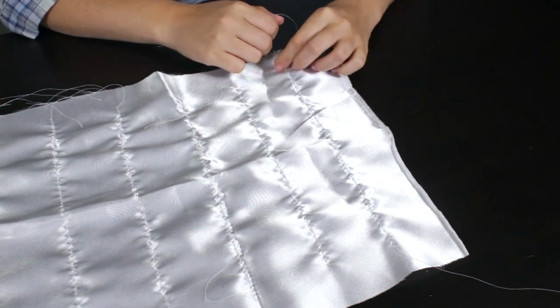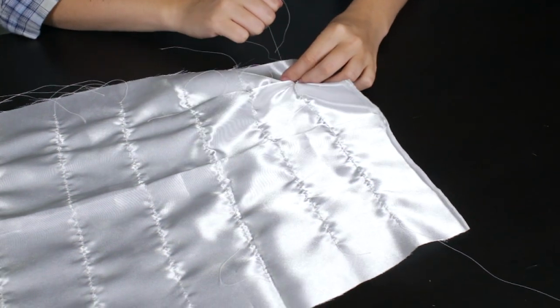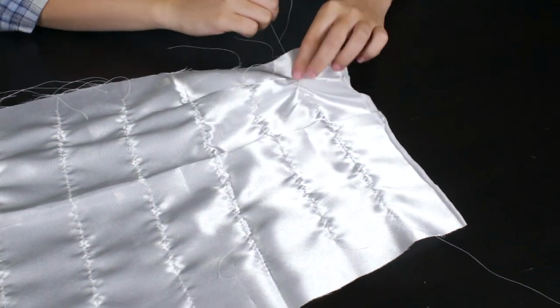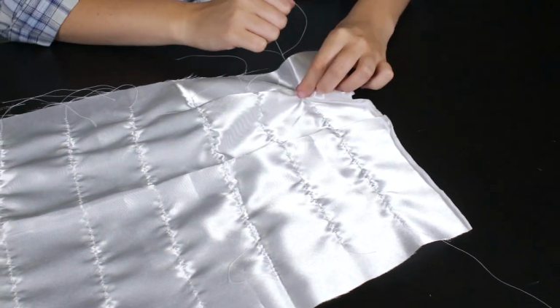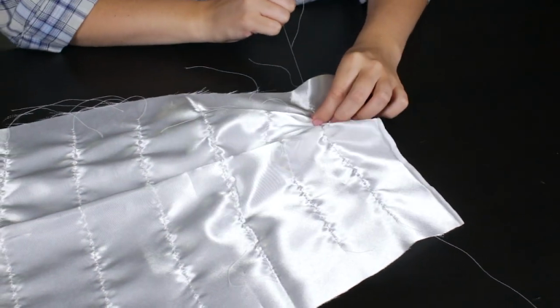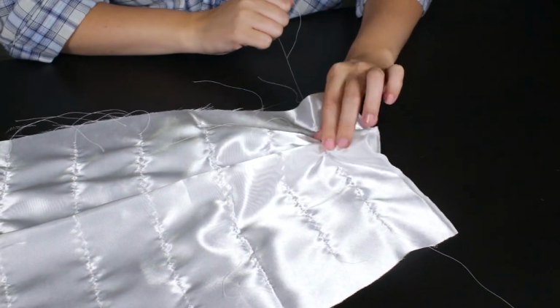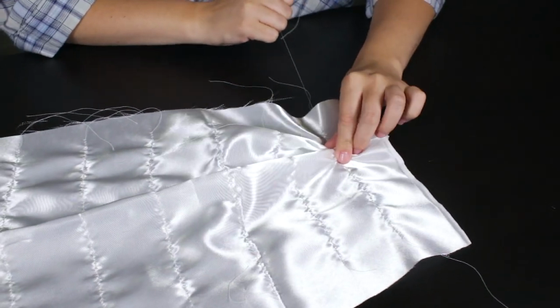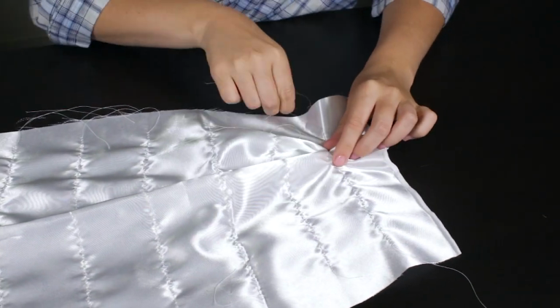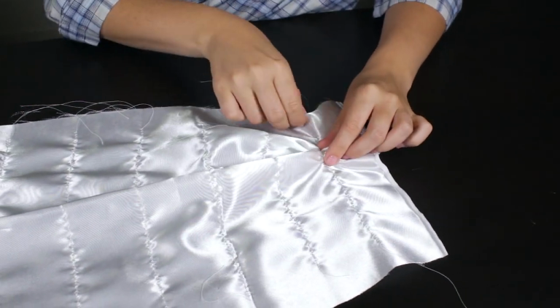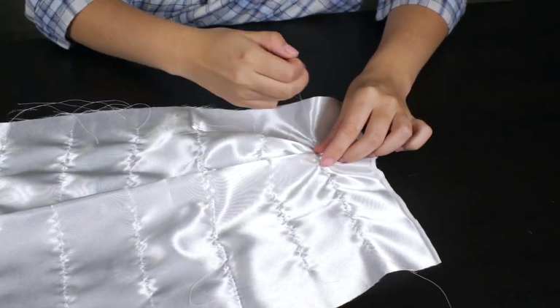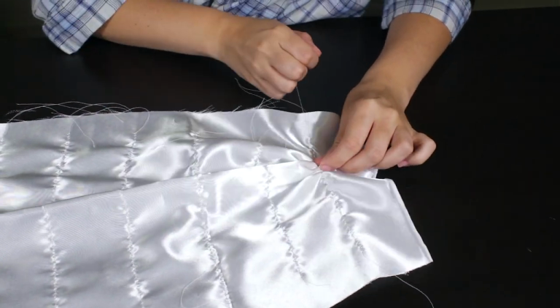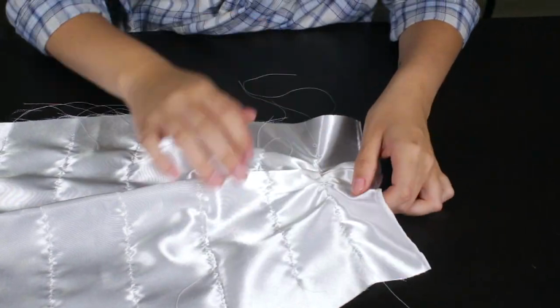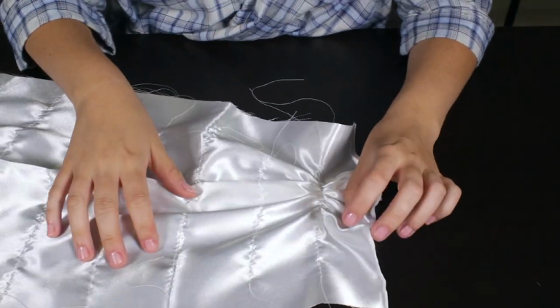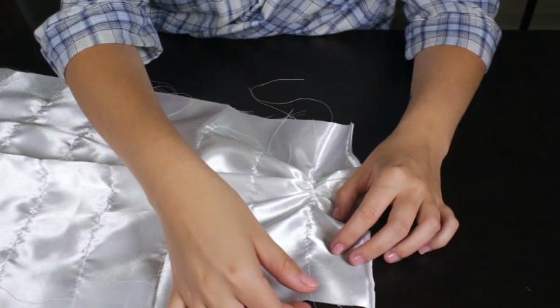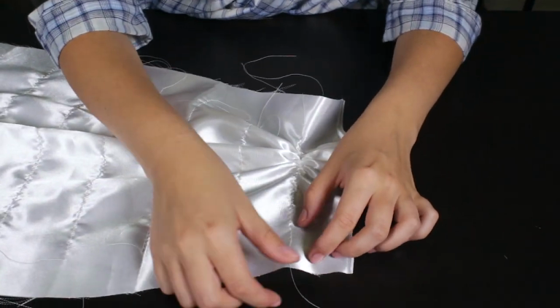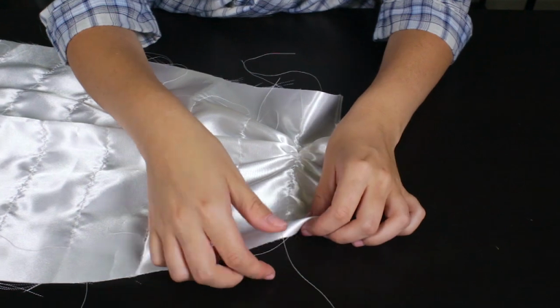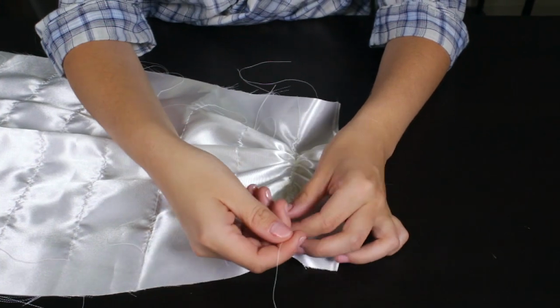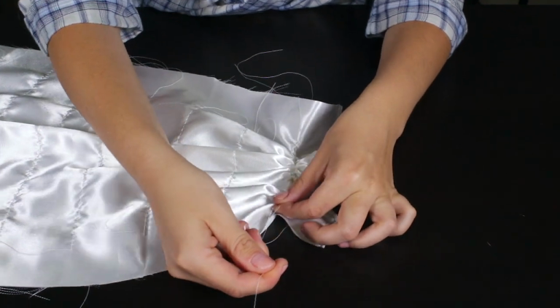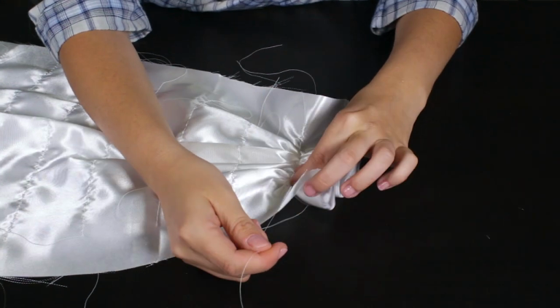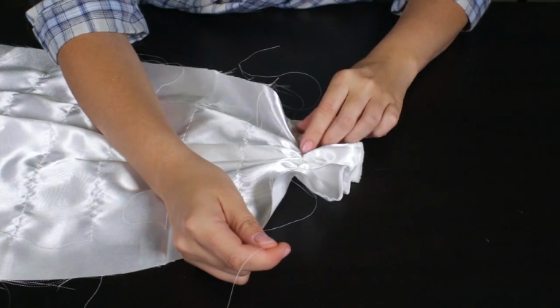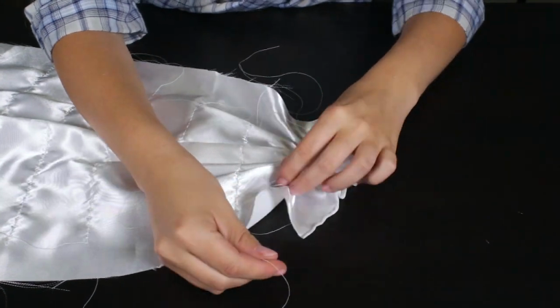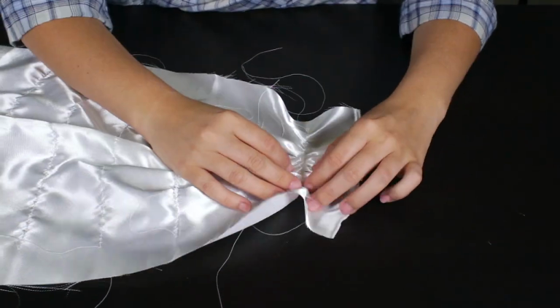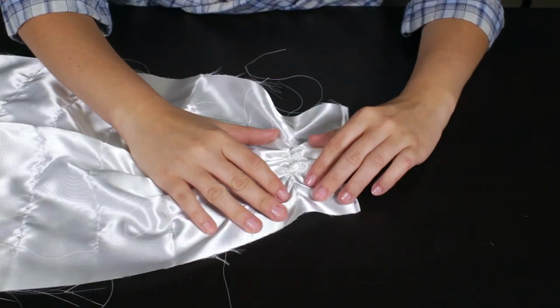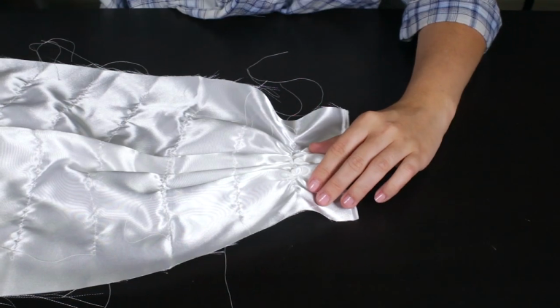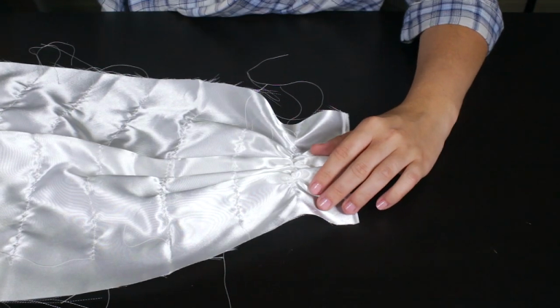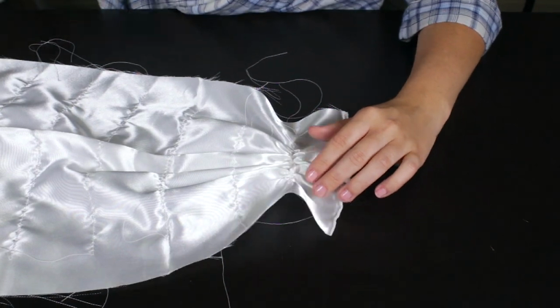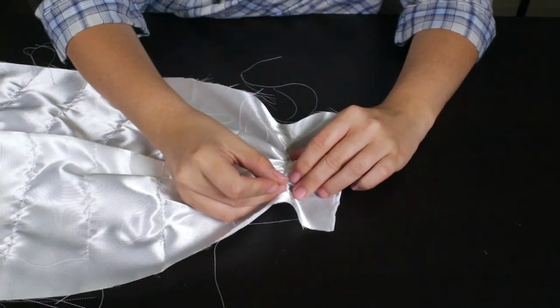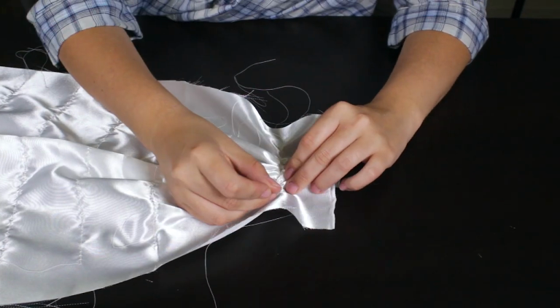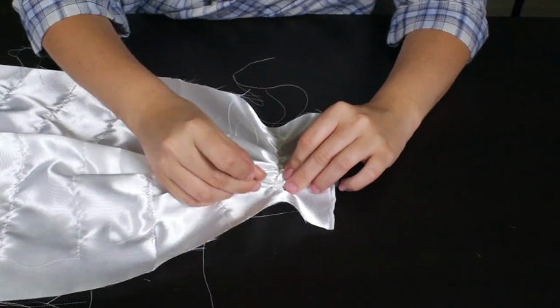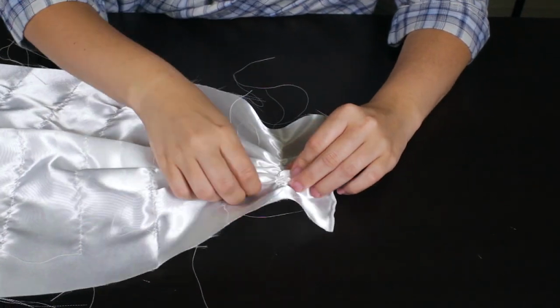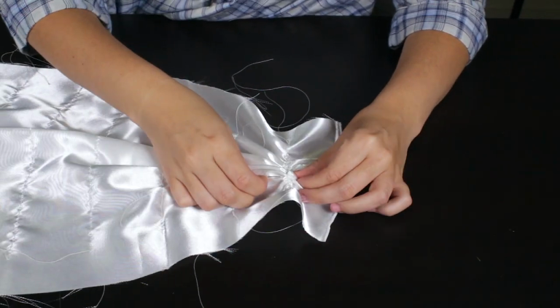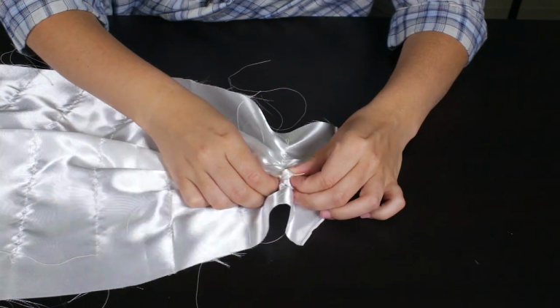Once you've completed the lines, gently pull on each of the threads and gather the fabric. Once the fabric is gathered, pin in place.